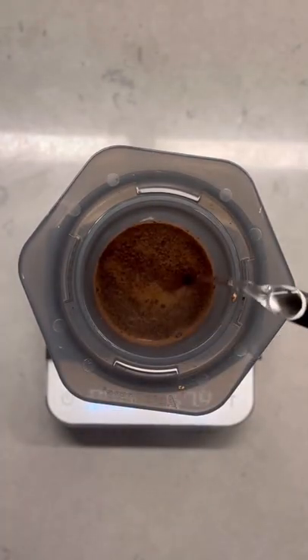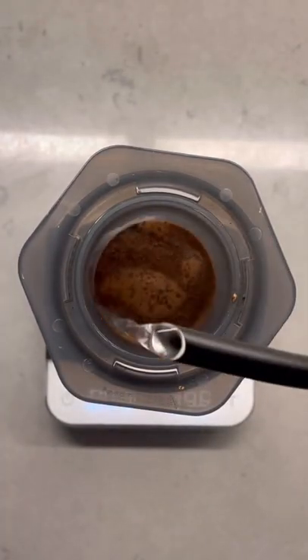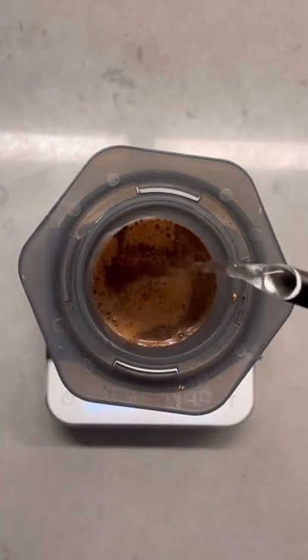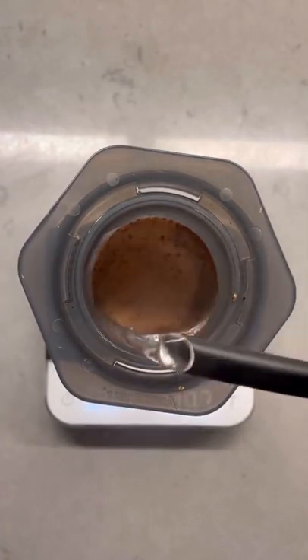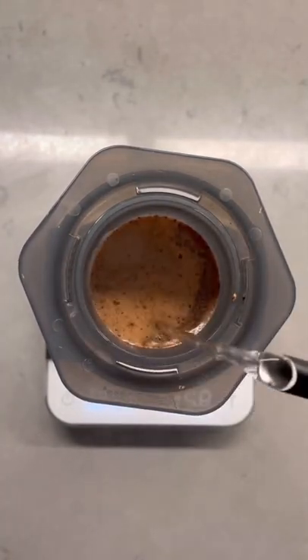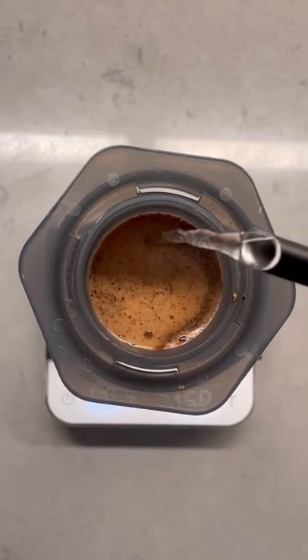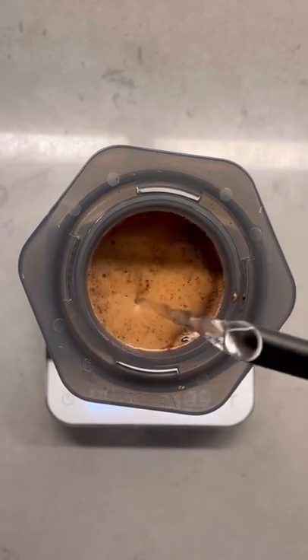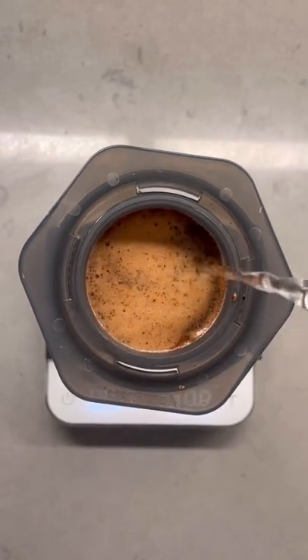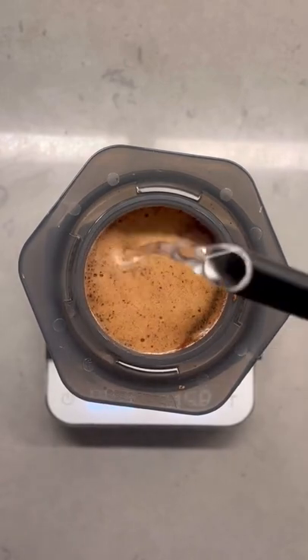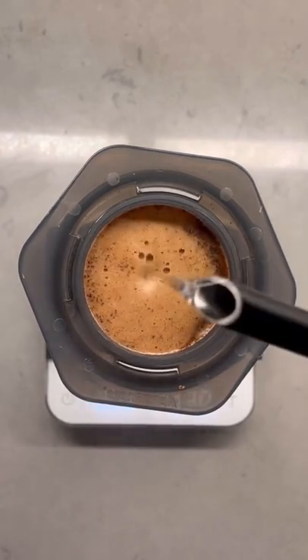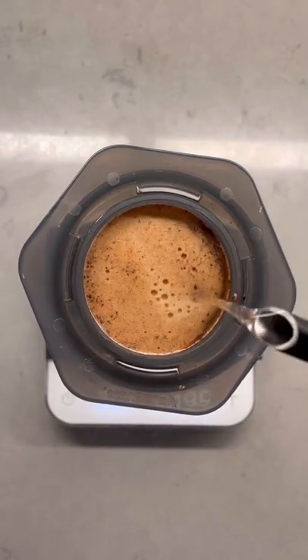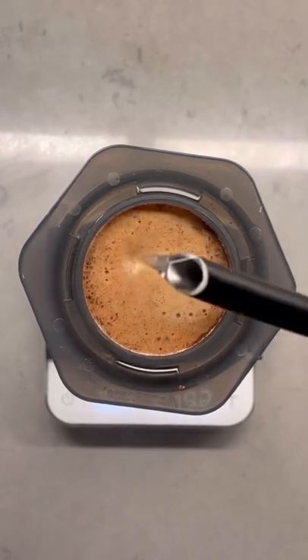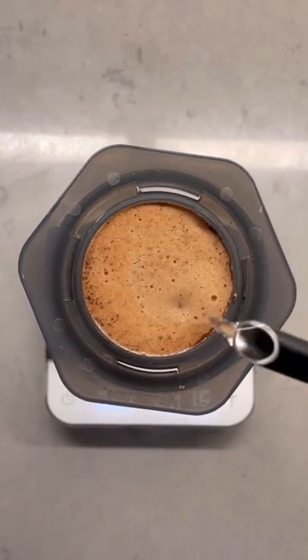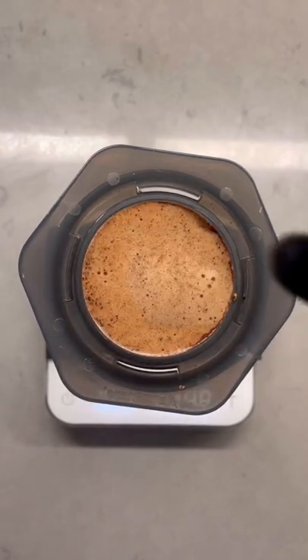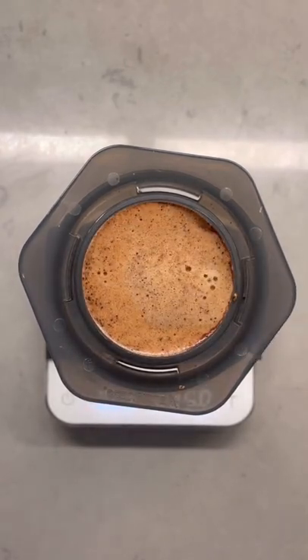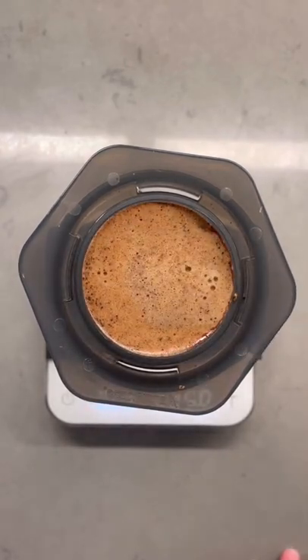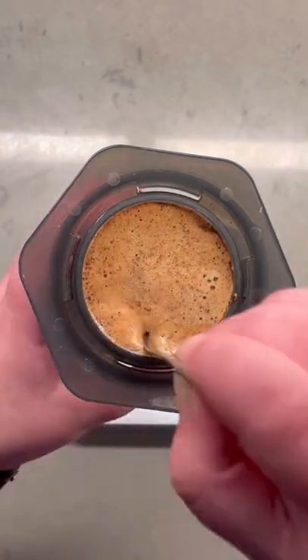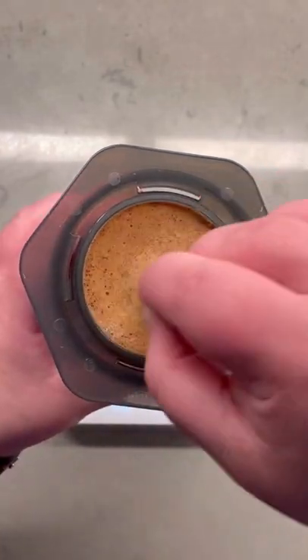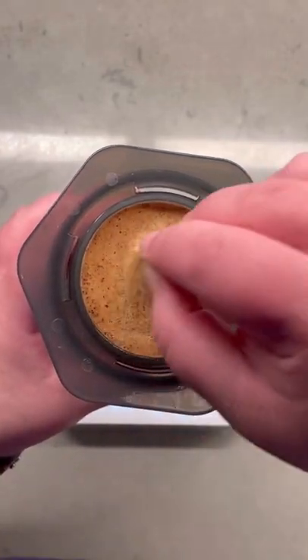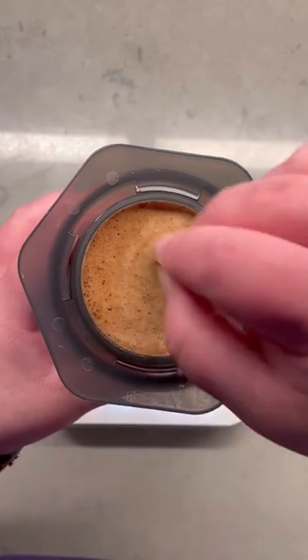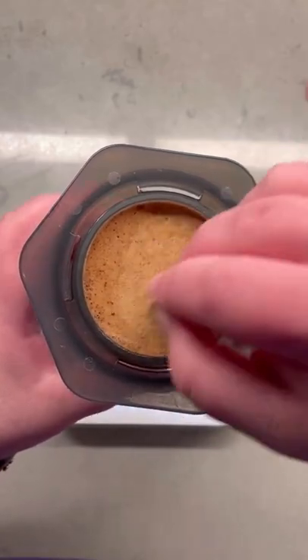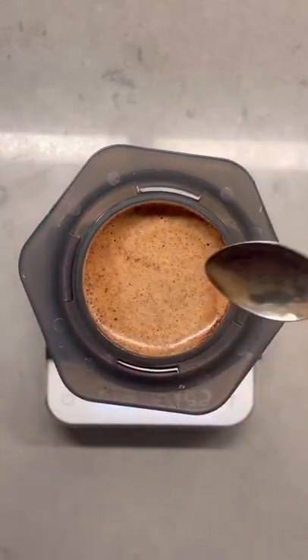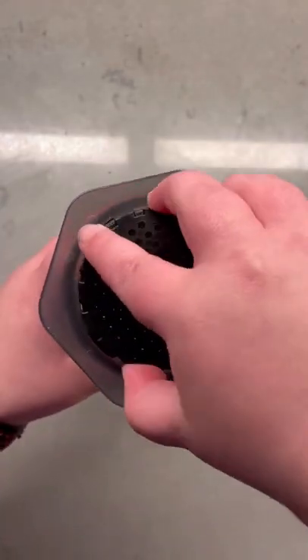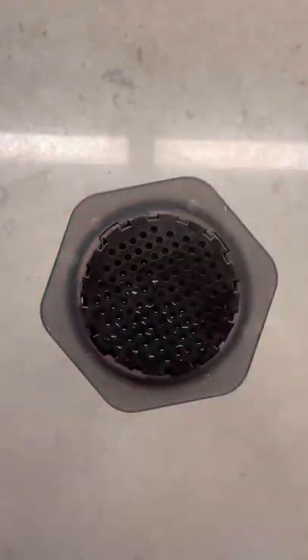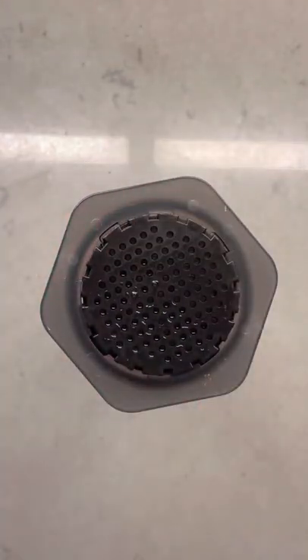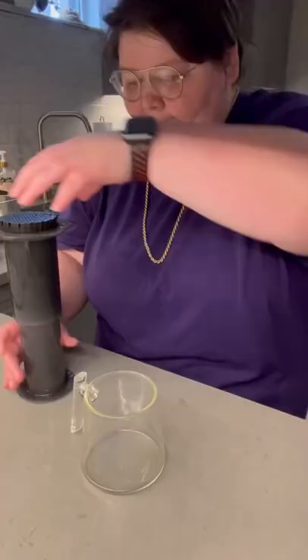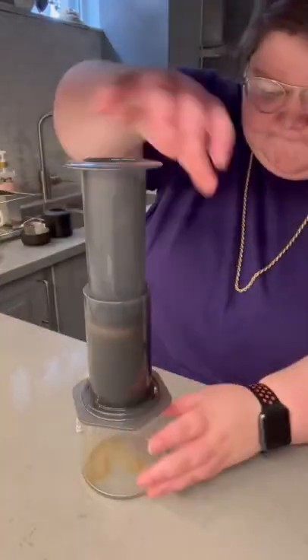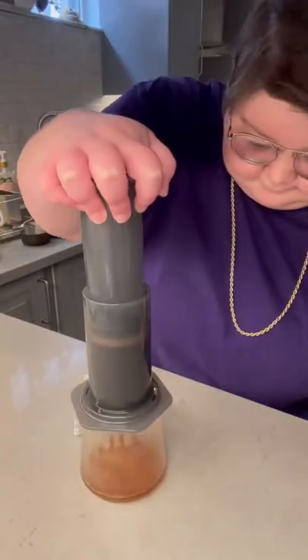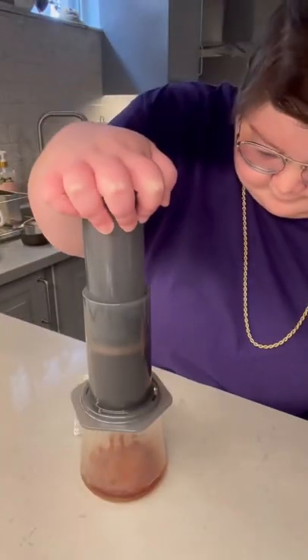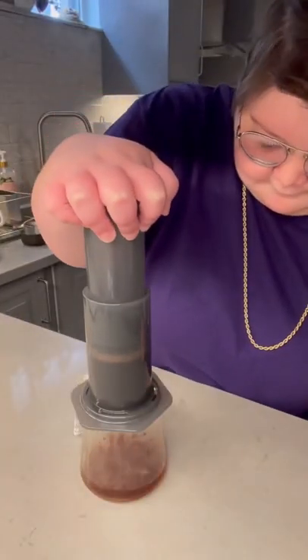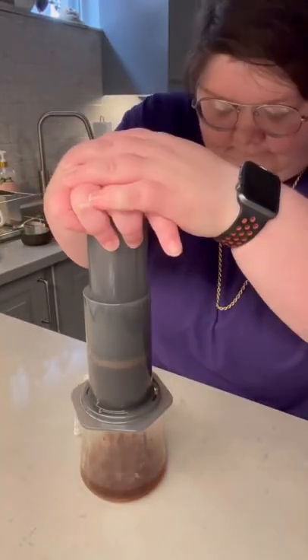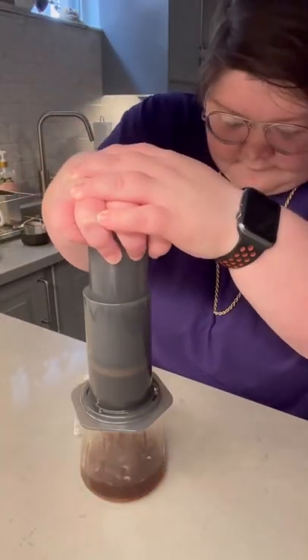Following the bloom, for the second pour you're going to add 164 grams of water, bringing your total weight to 224 grams. Stir again for another 15 seconds, cap your AeroPress, and then let it sit for one minute and 20 seconds.